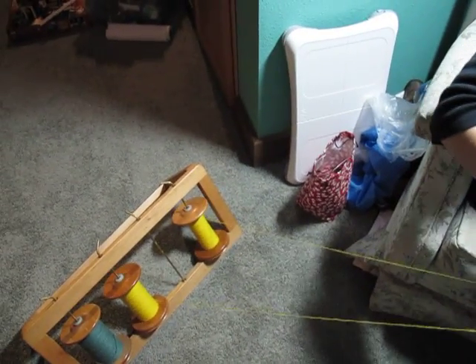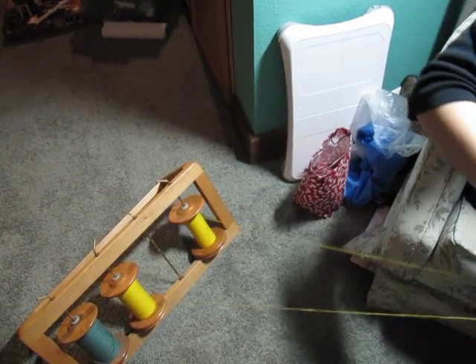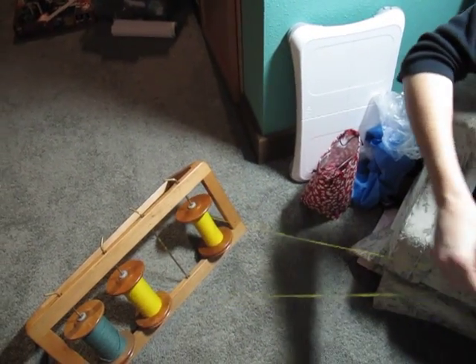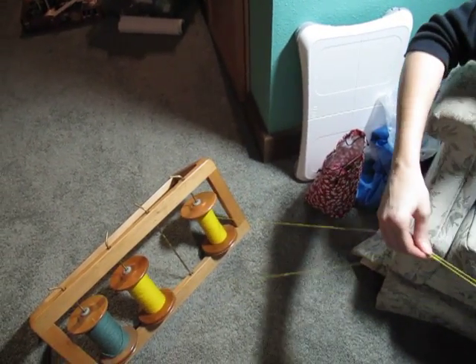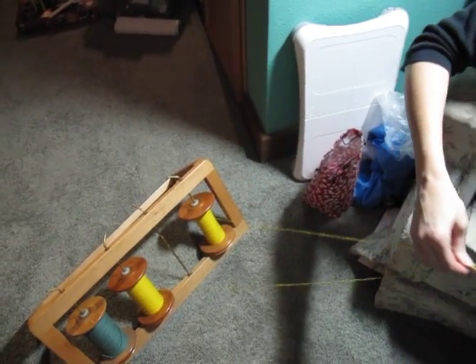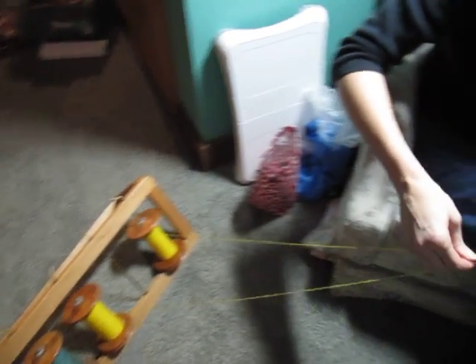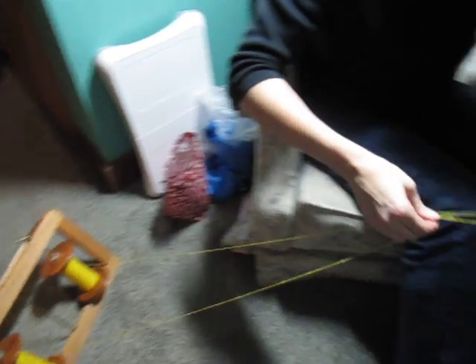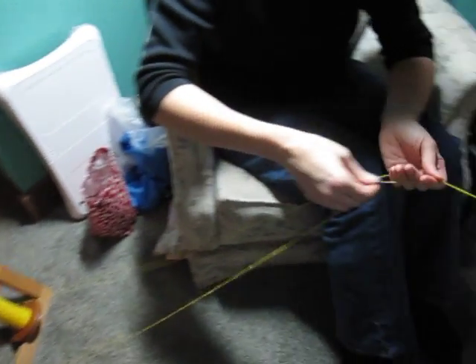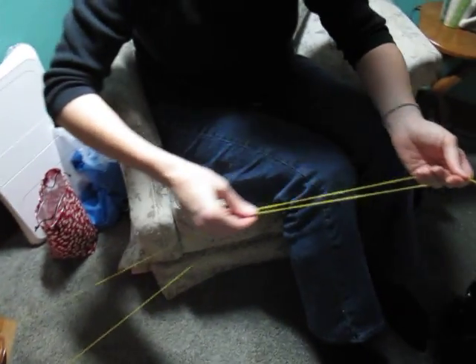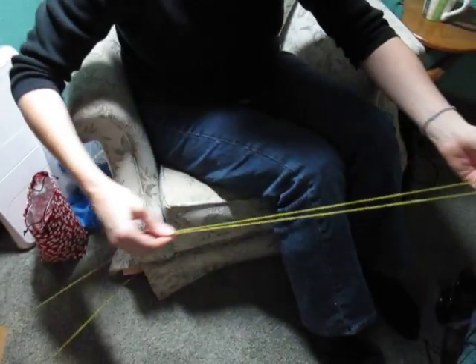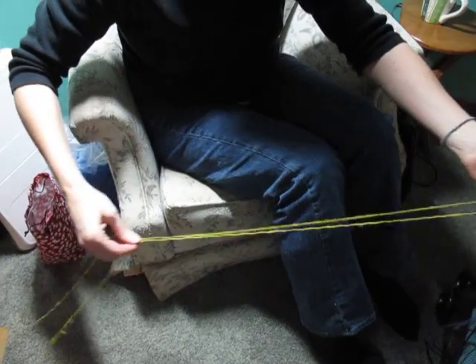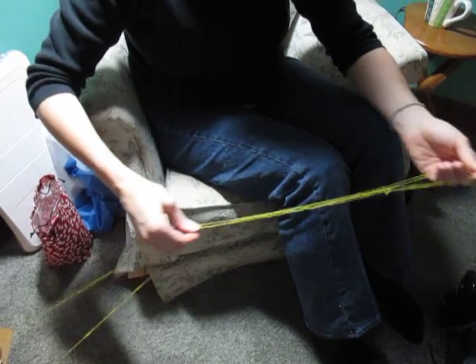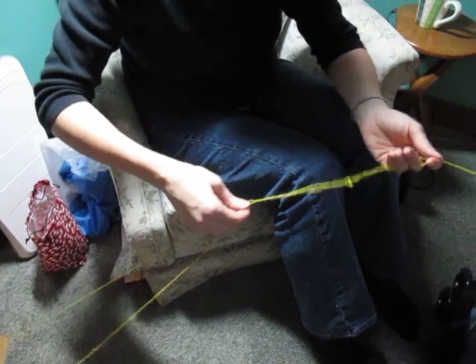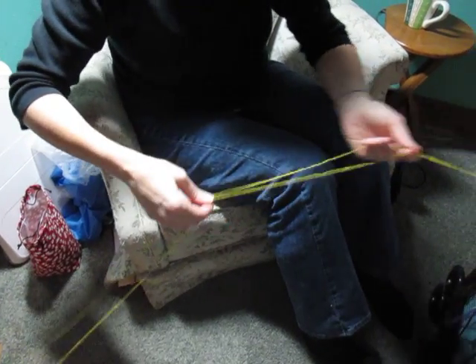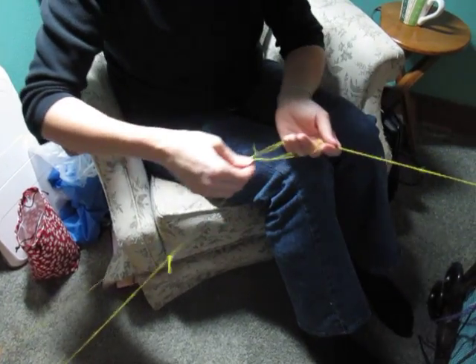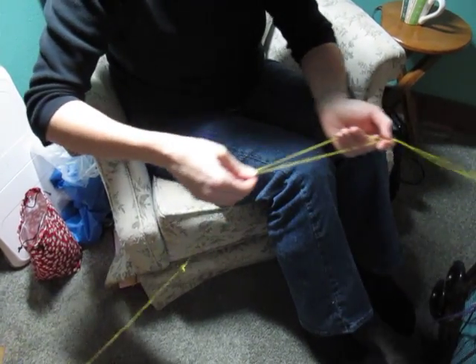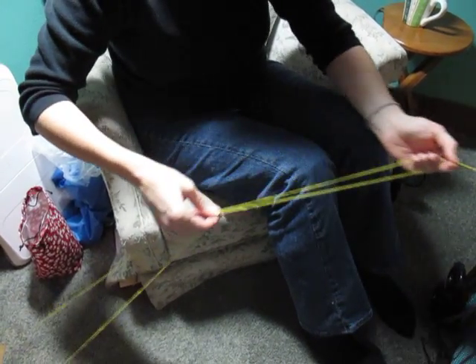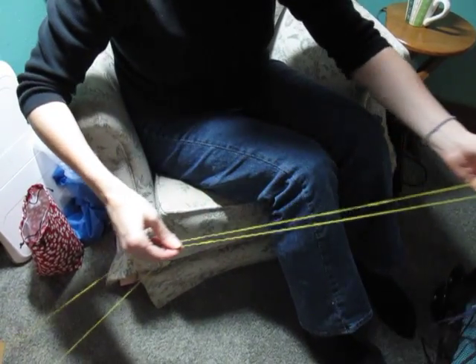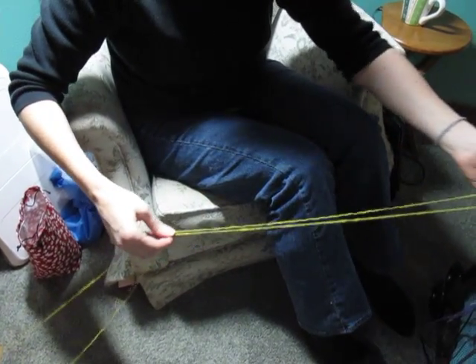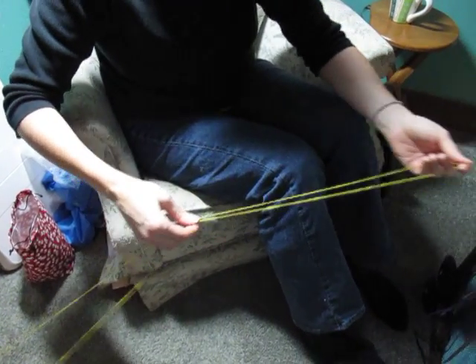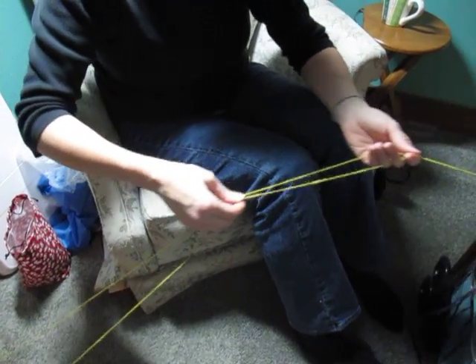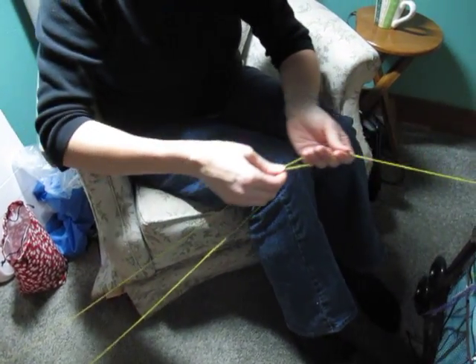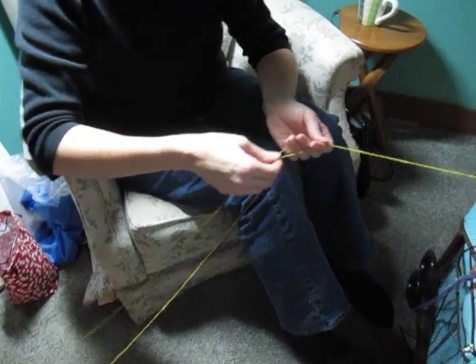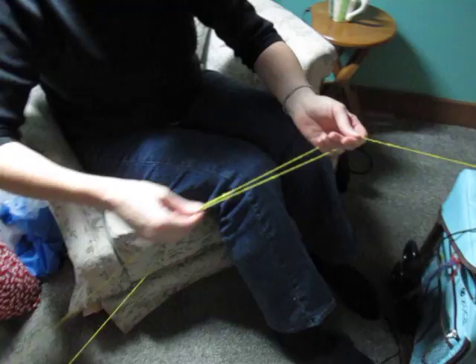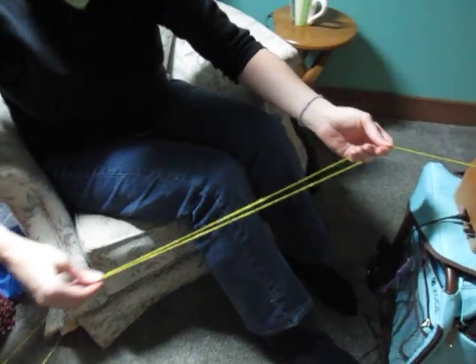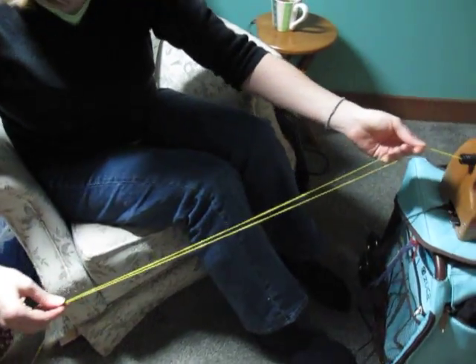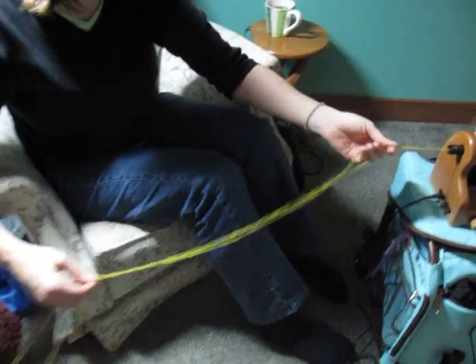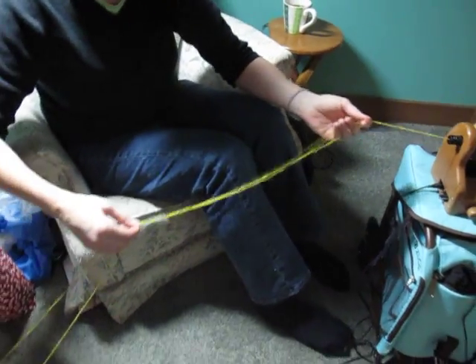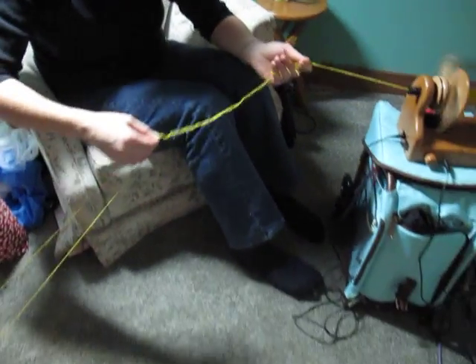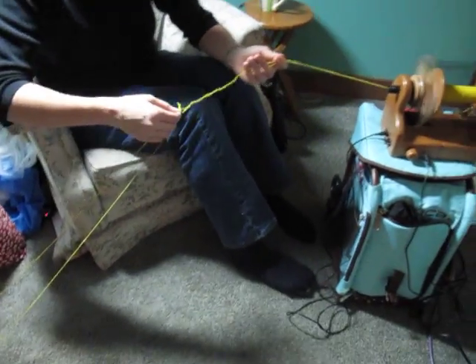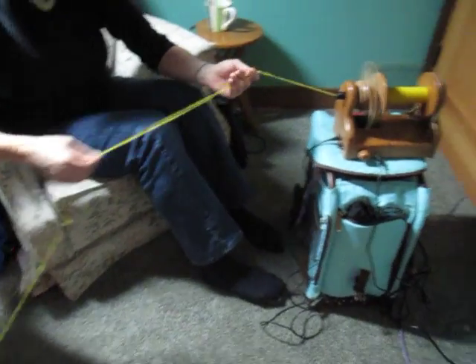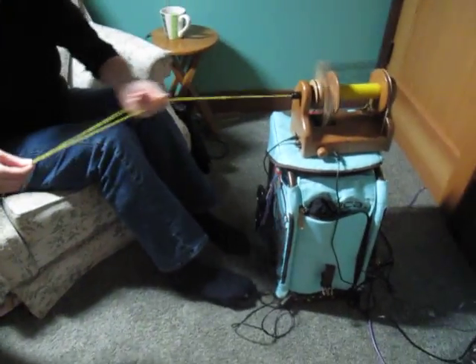So my hands move apart, and together, and apart, and together. And when they move apart, my front hand is putting the fiber on the wheel. When they move together, my back hand is putting the fiber on the wheel.